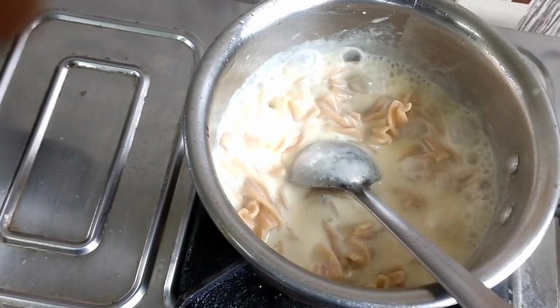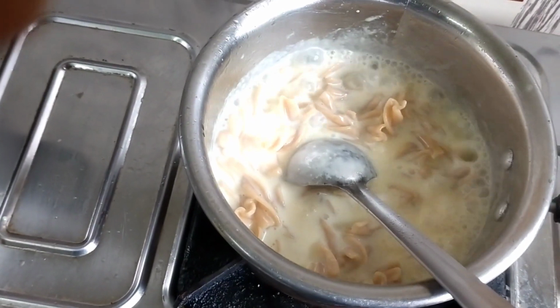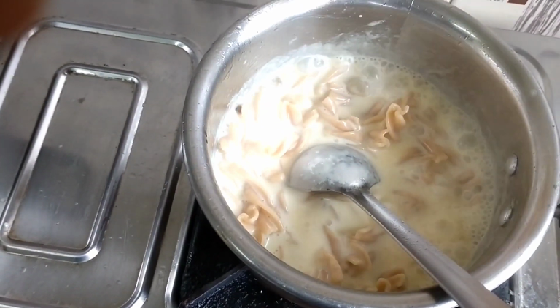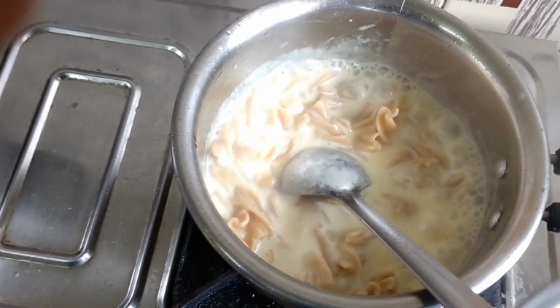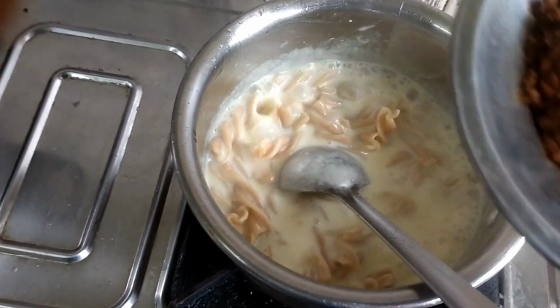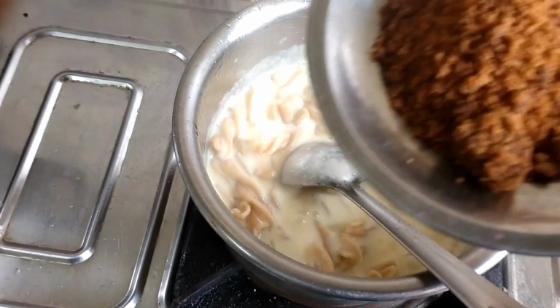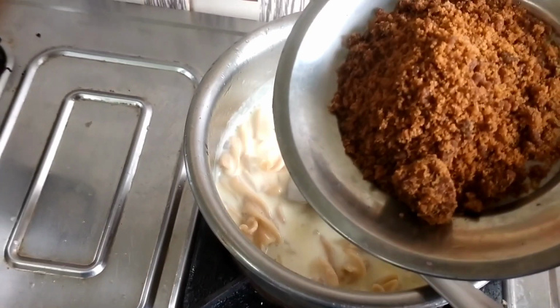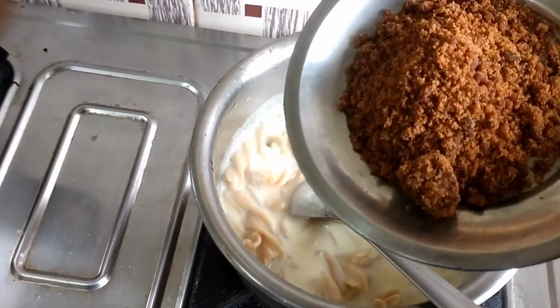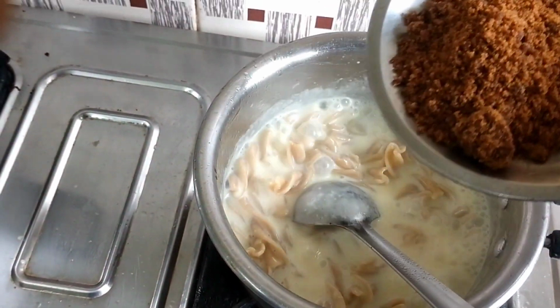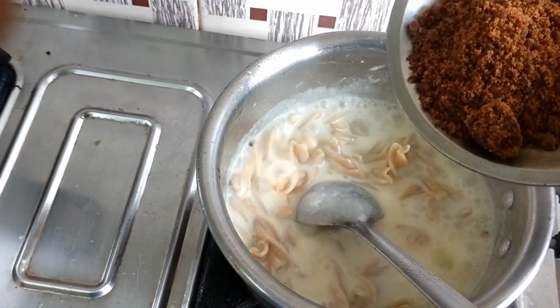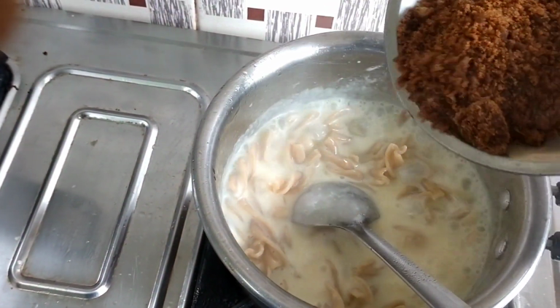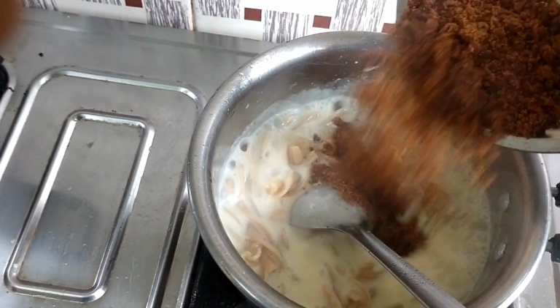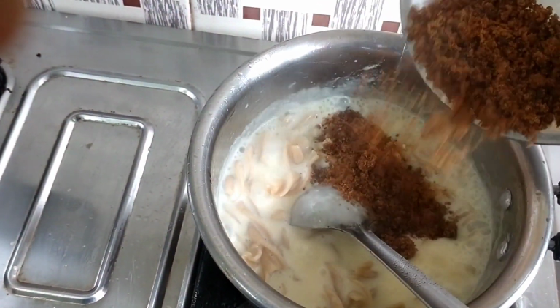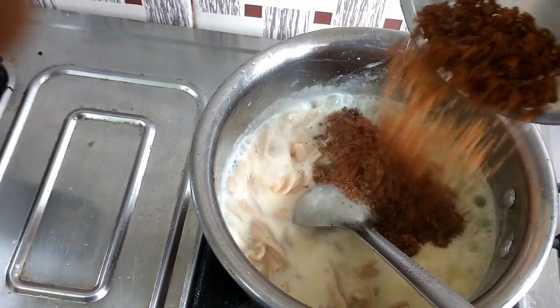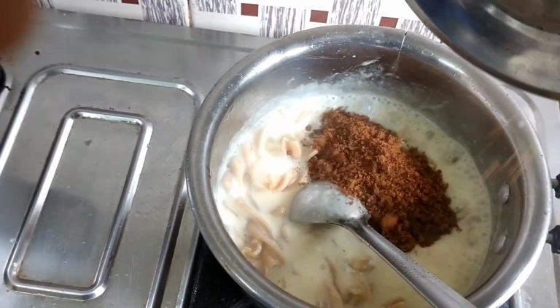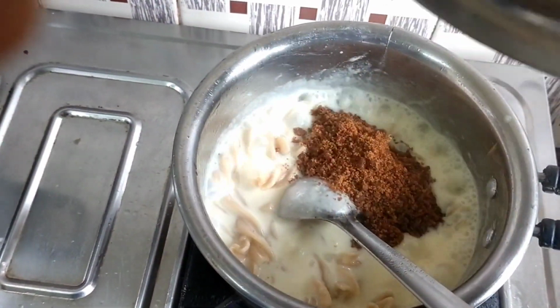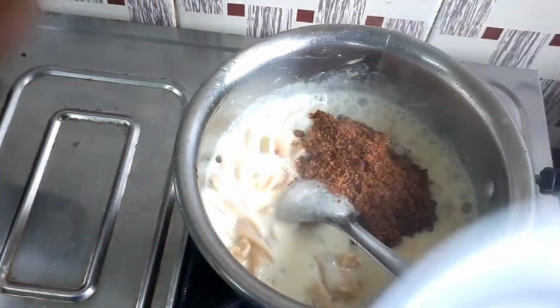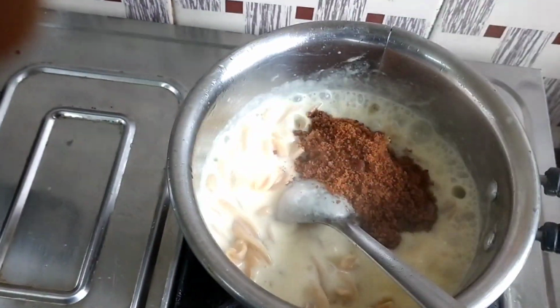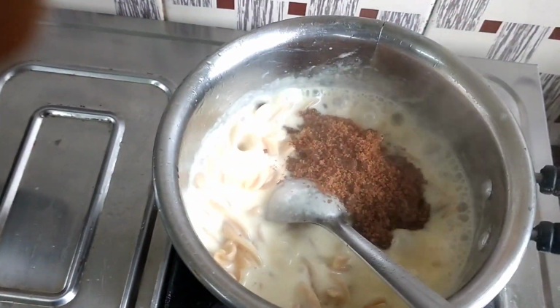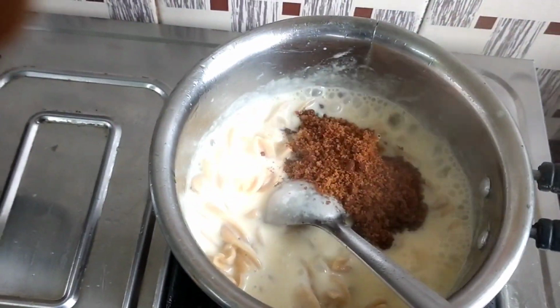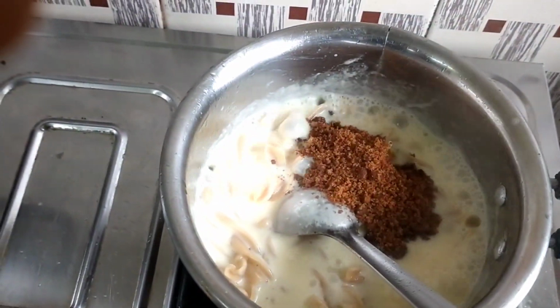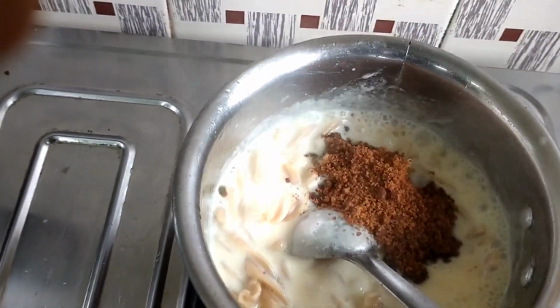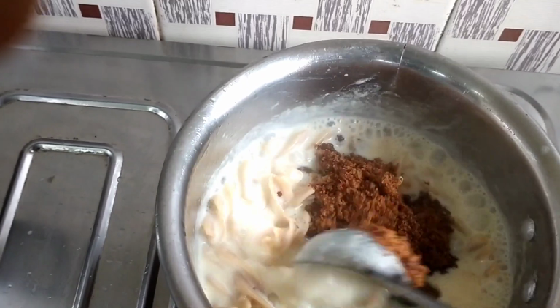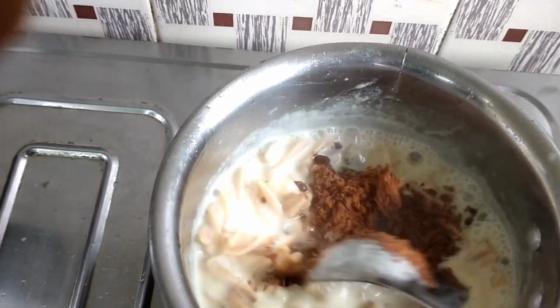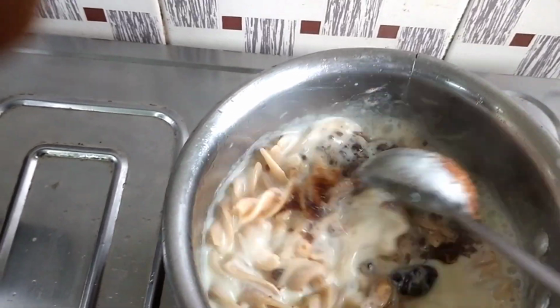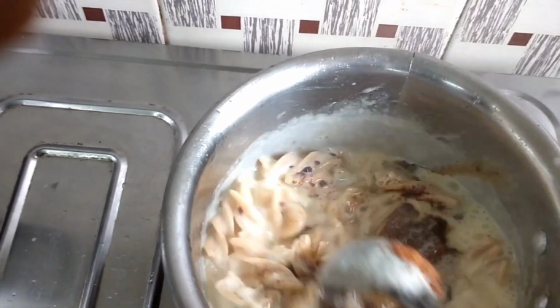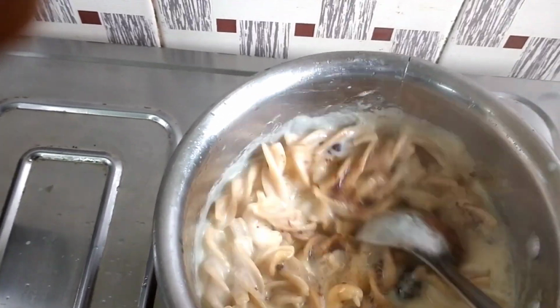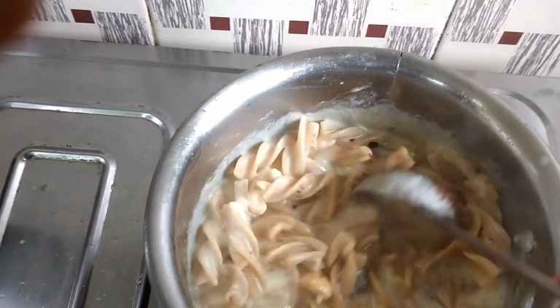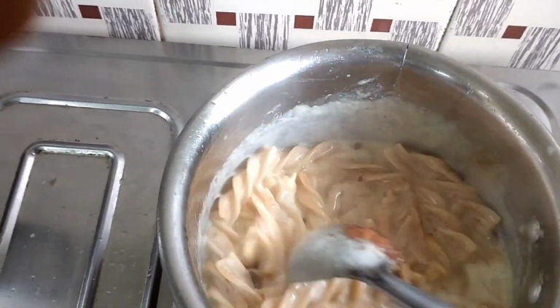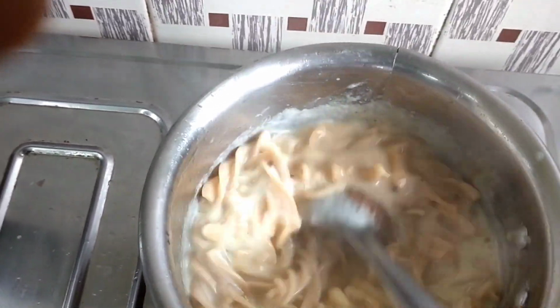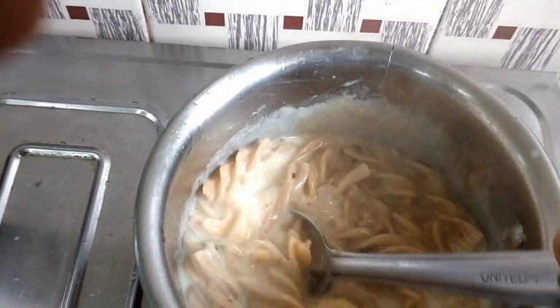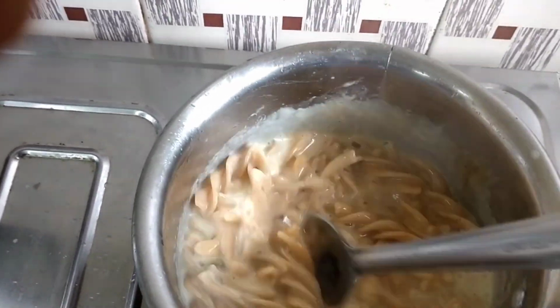Now look at the pasta — it has been done well. You can add taste, color, or white sugar to it. It will be healthy.